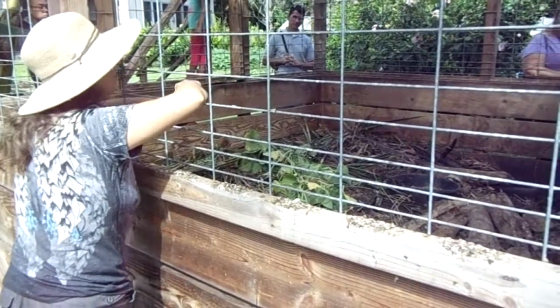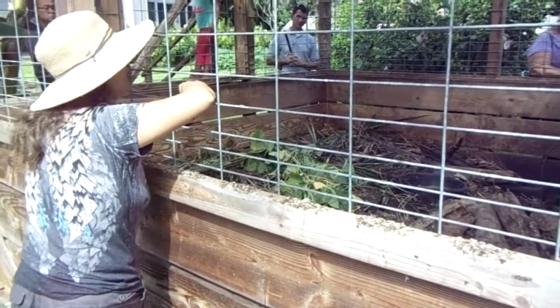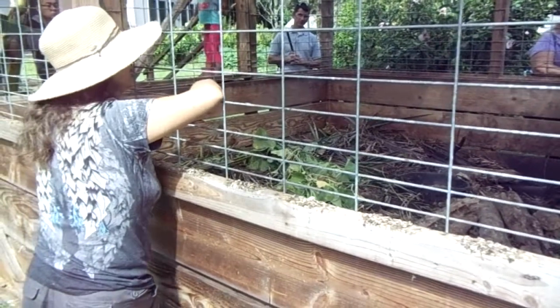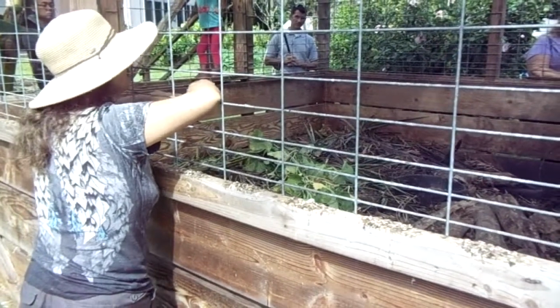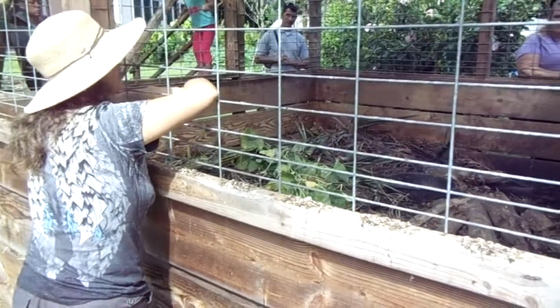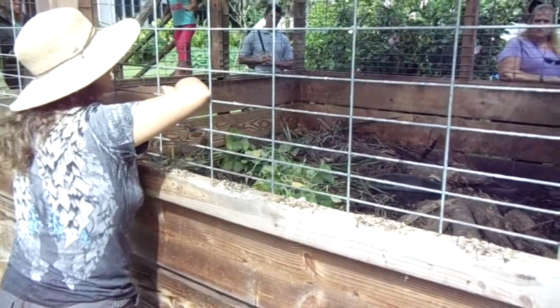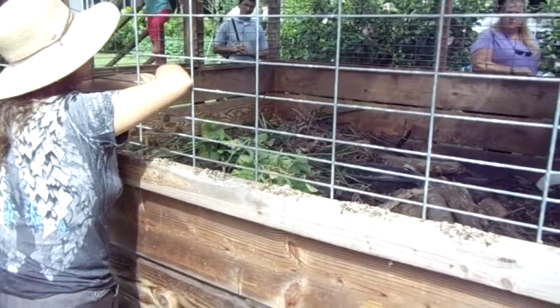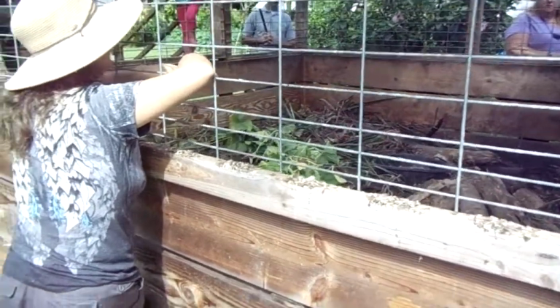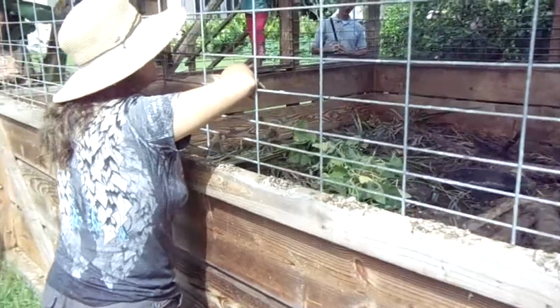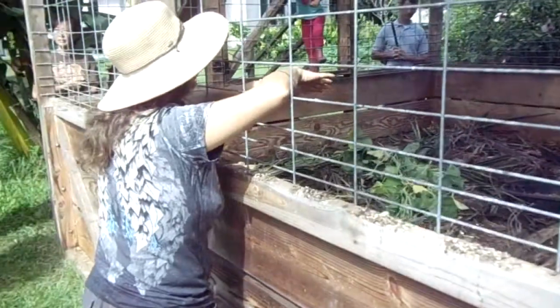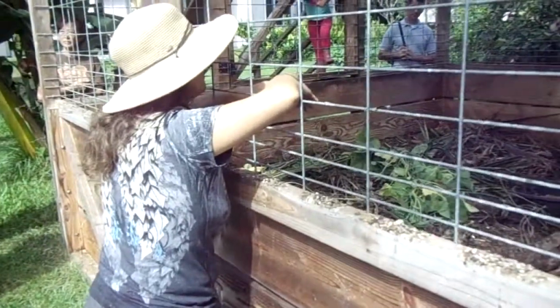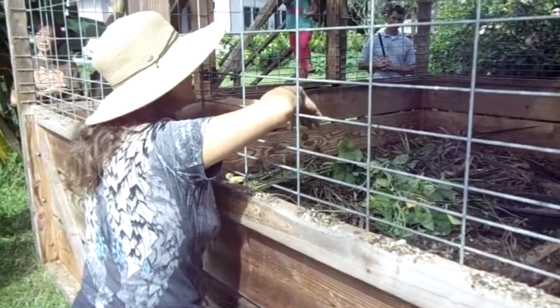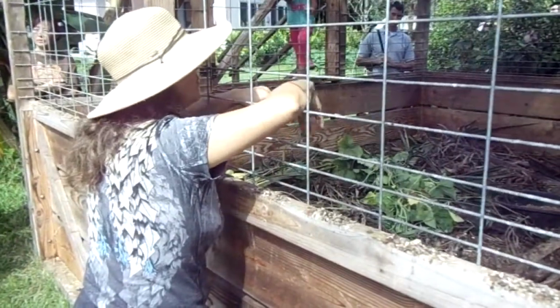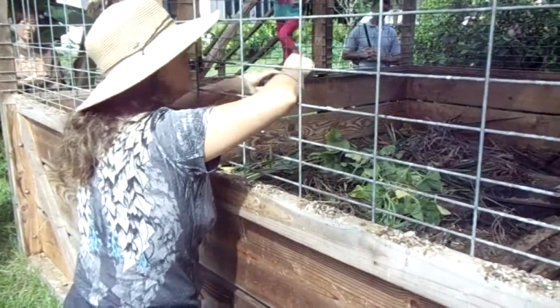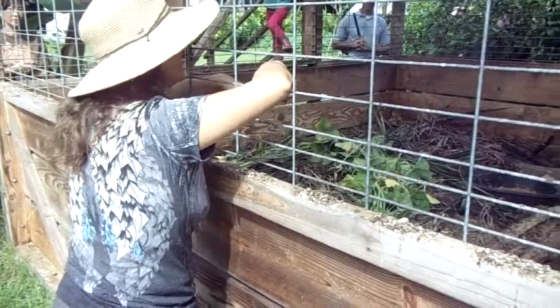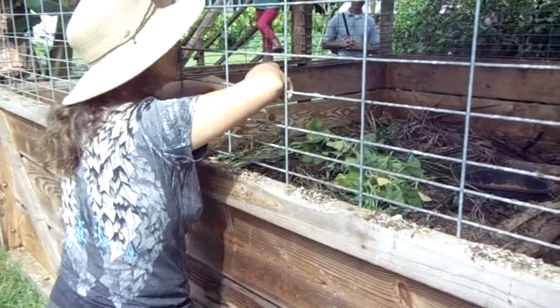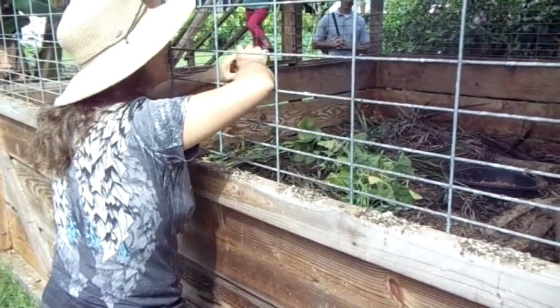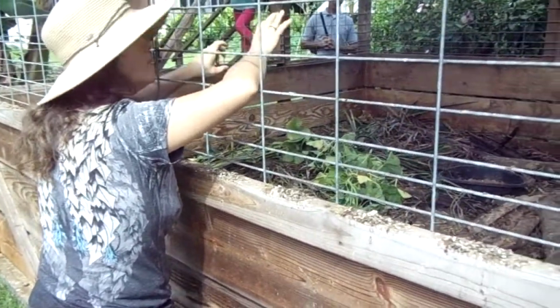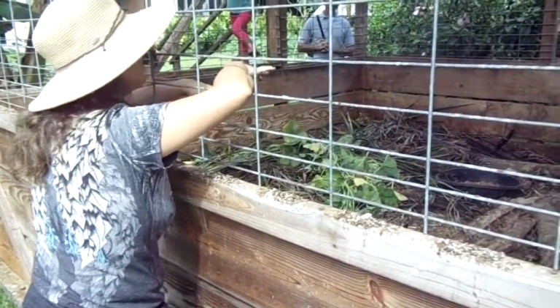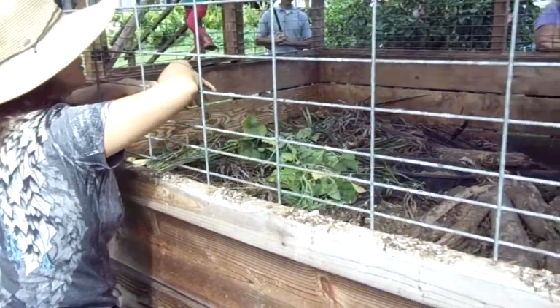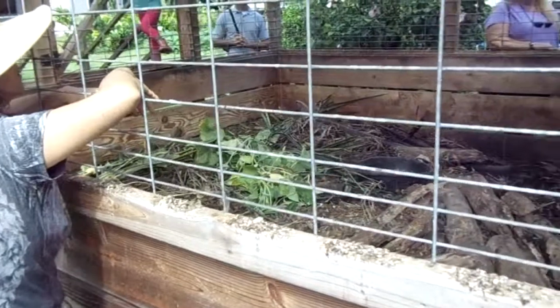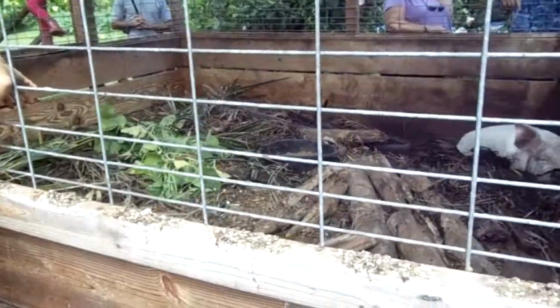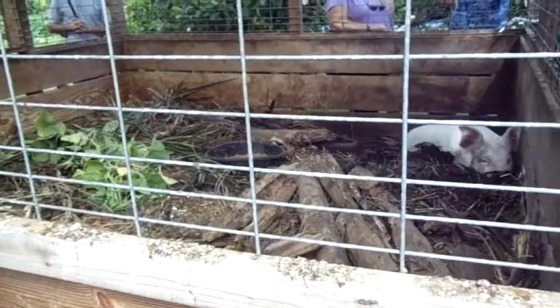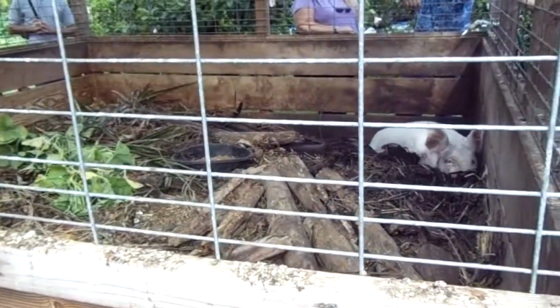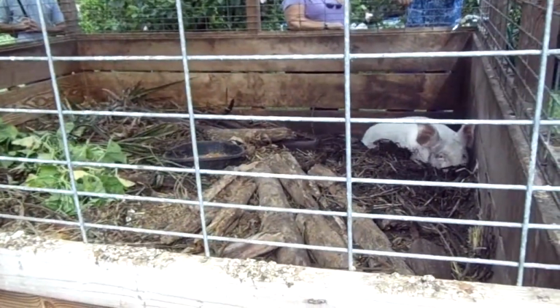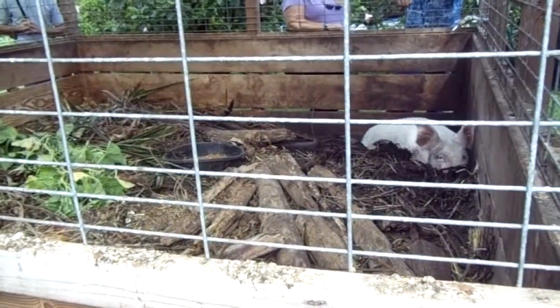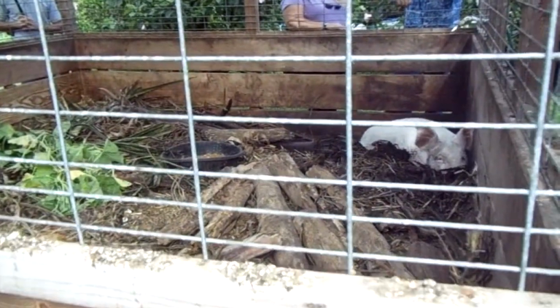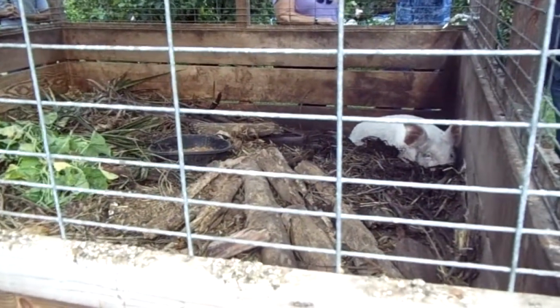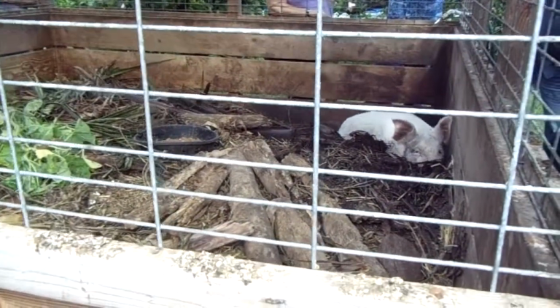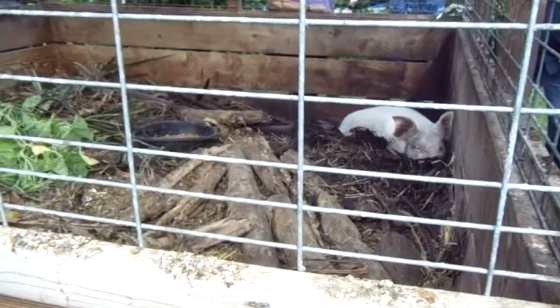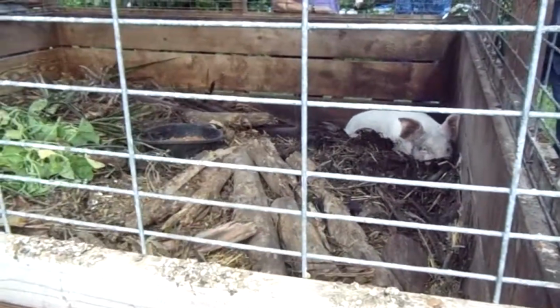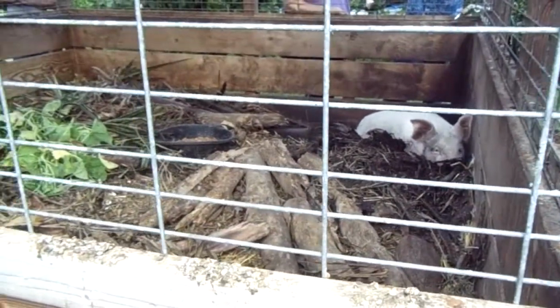Also the papaya tree — if it's done or something, you just chop it and throw it in there. She will eat the stump and everything. And she eats tea leaves and she loves the kabocha leaves.